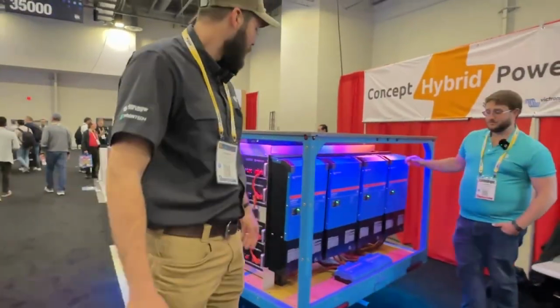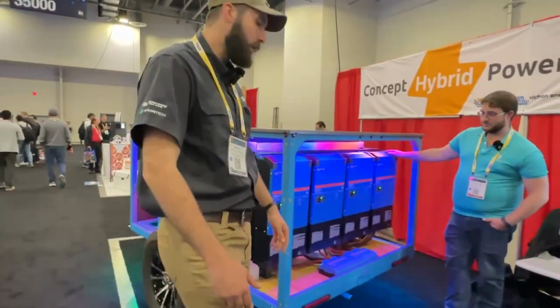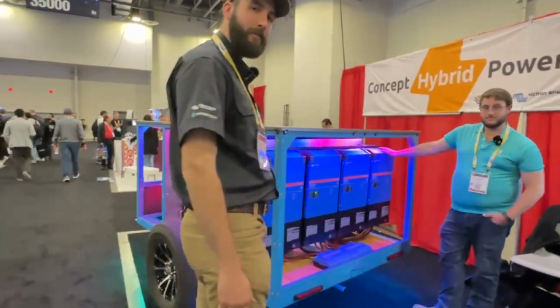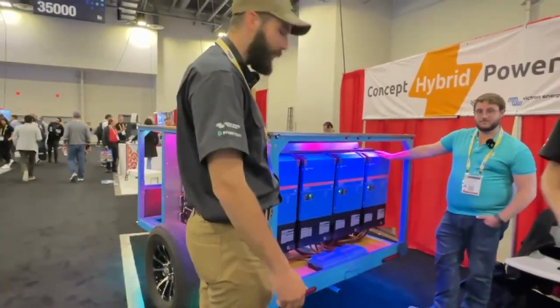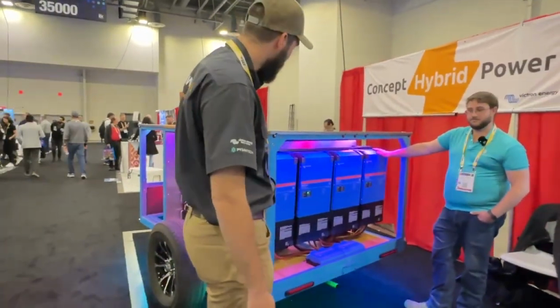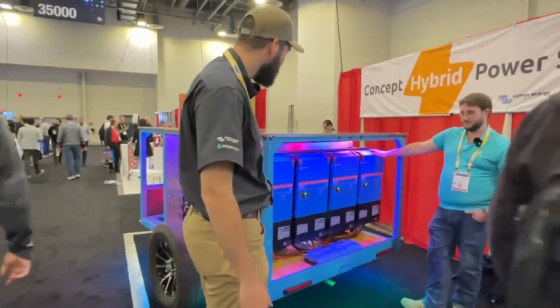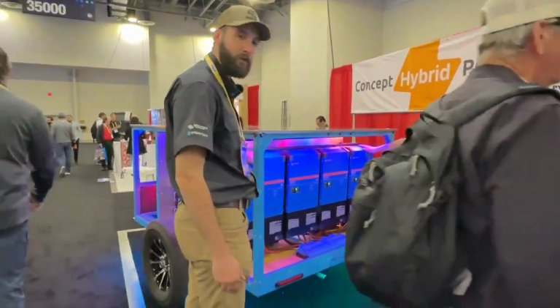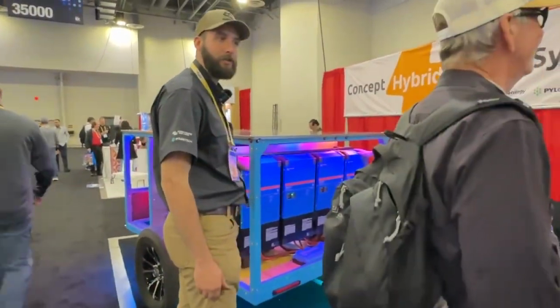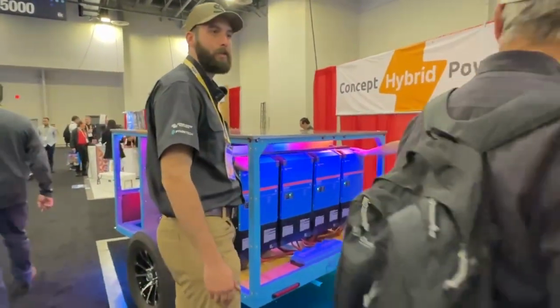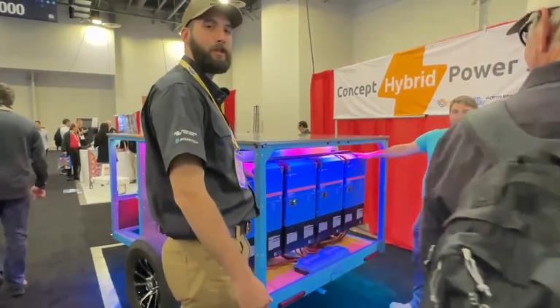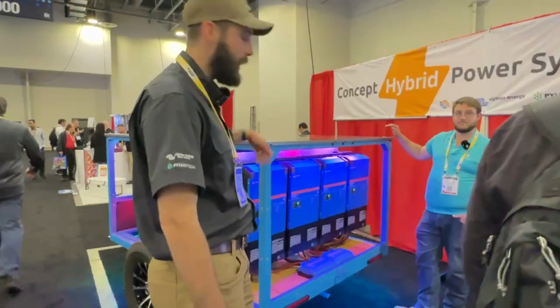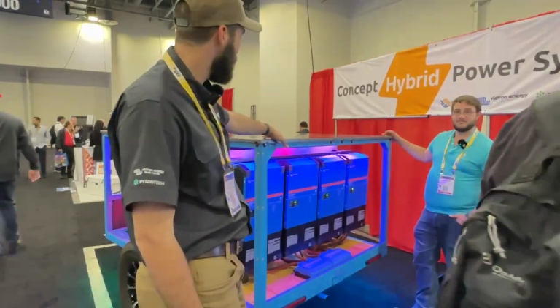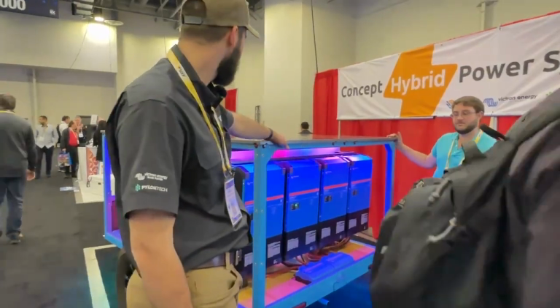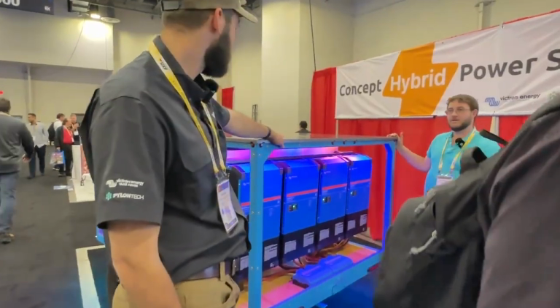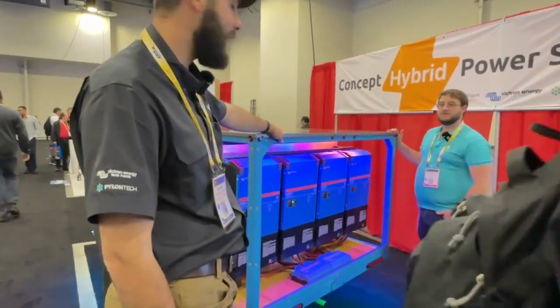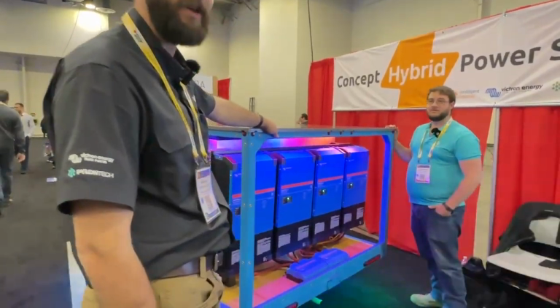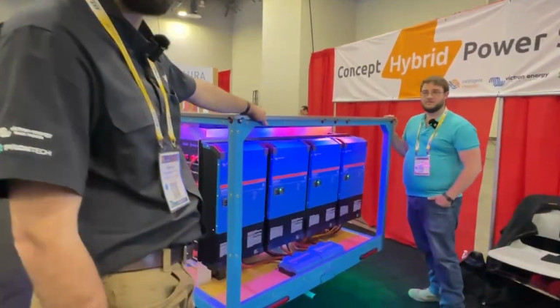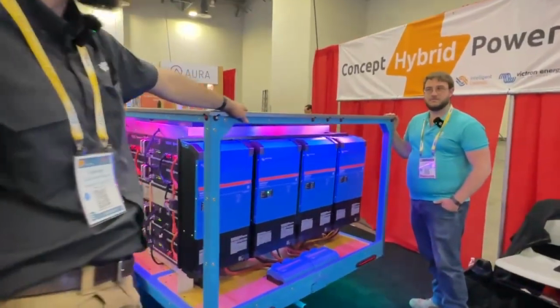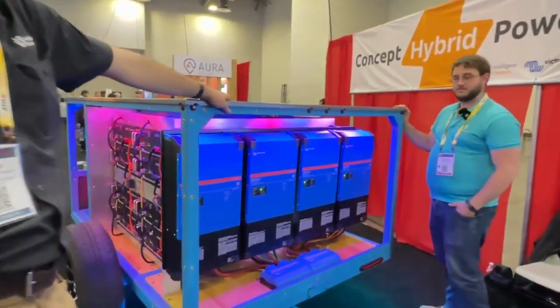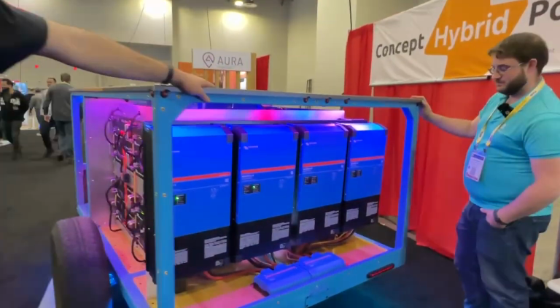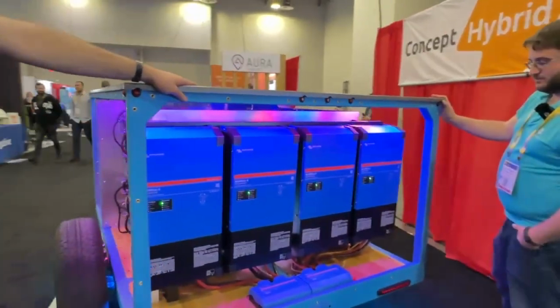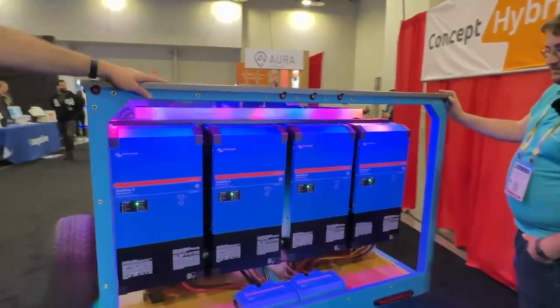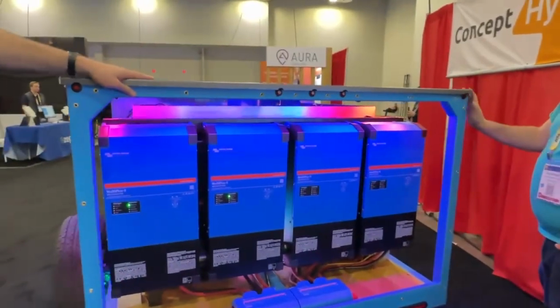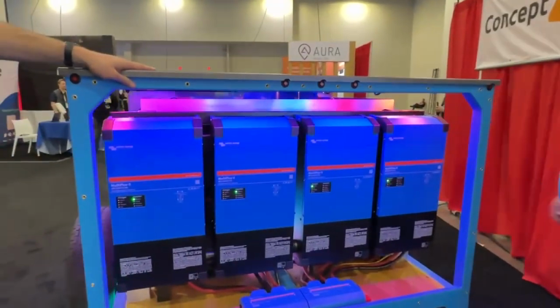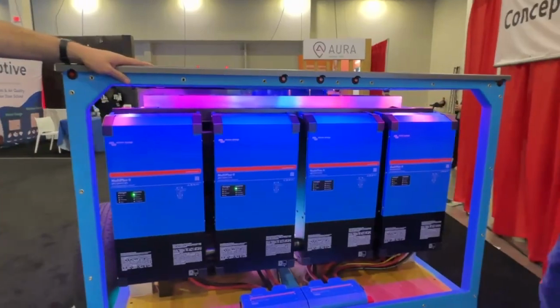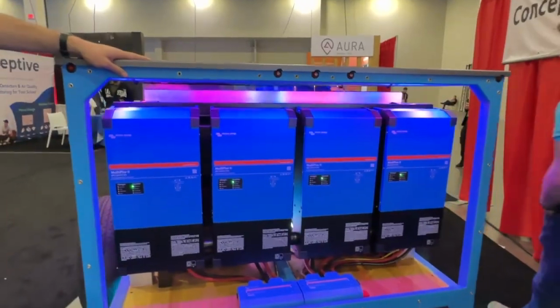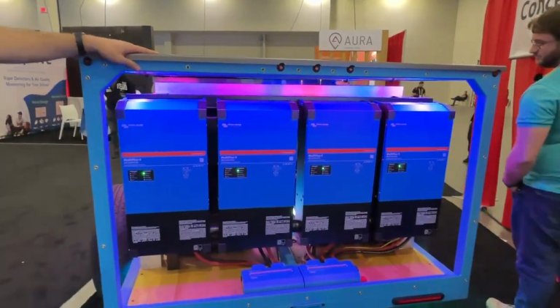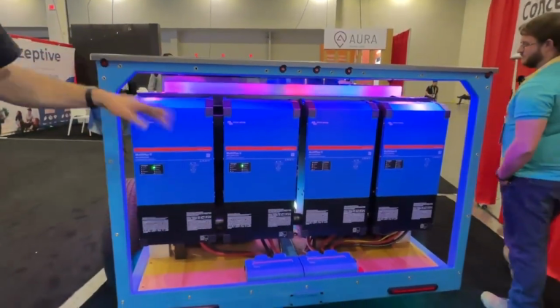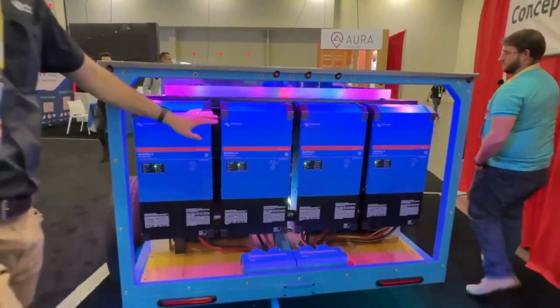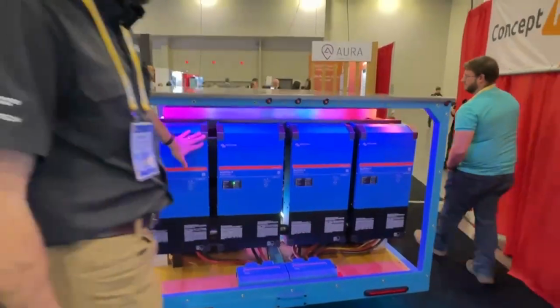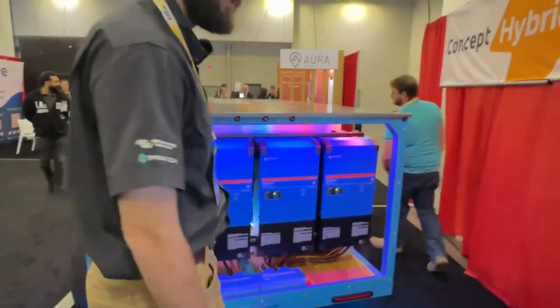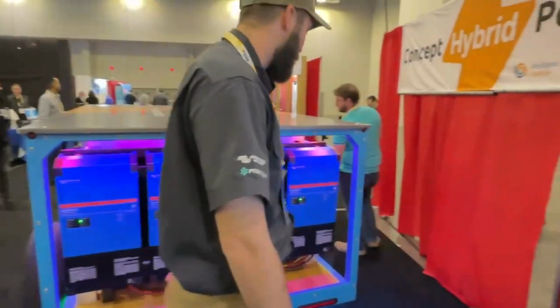Over here we have the Victron MultiPlus II units. These are 5 kVA each, for a total of 20 kVA of inverter power. Those are also operating off of the parameters set for them by the batteries.